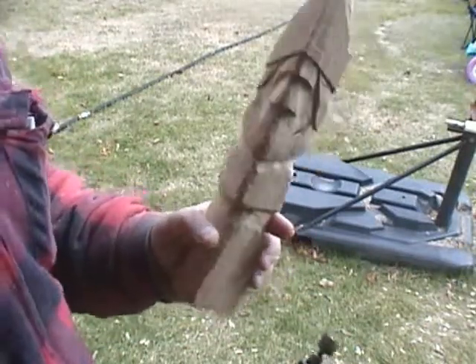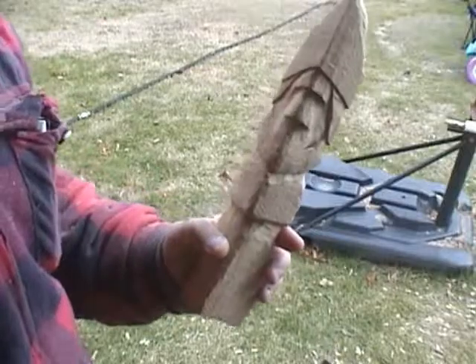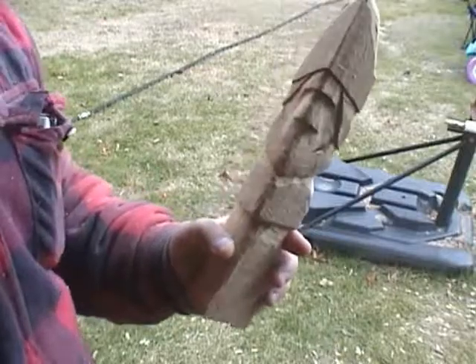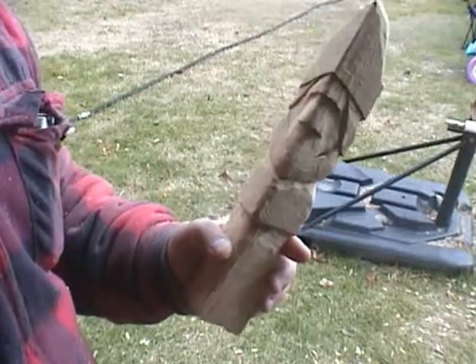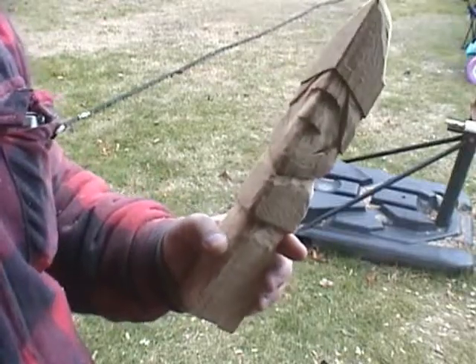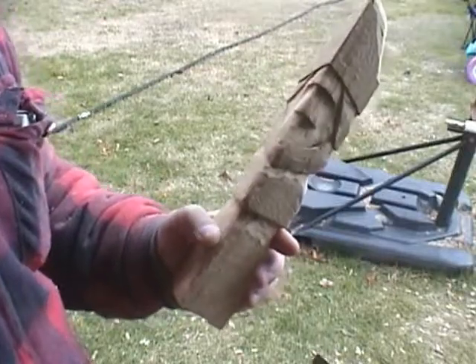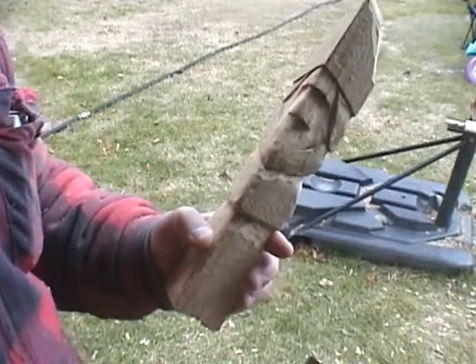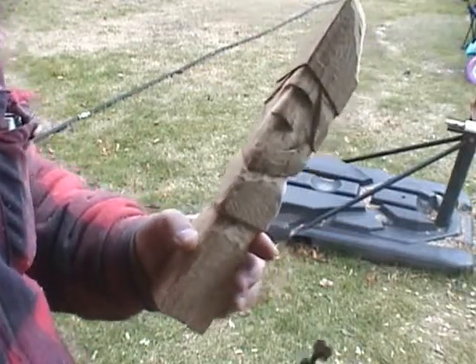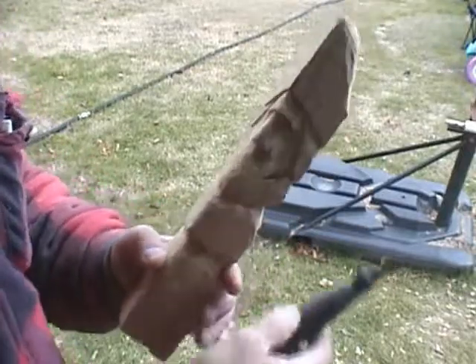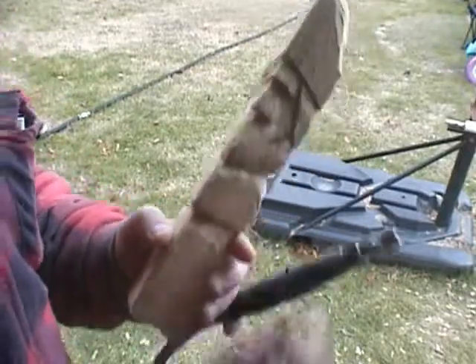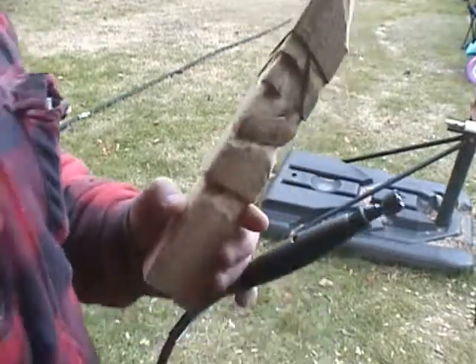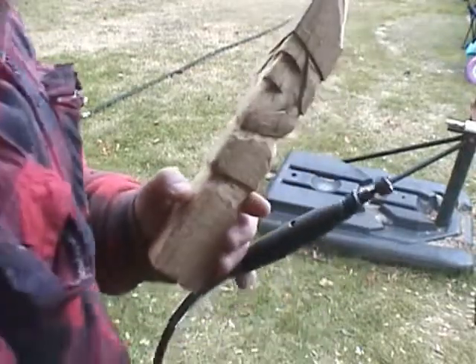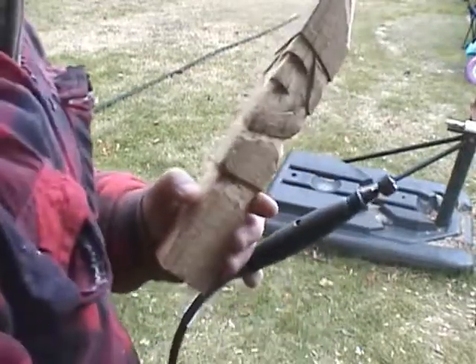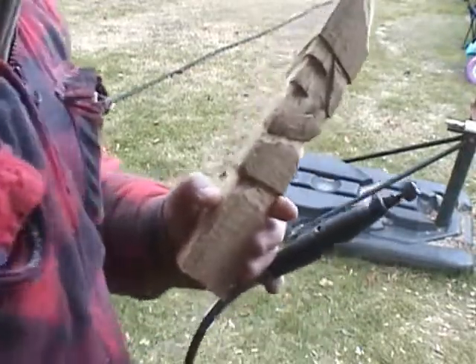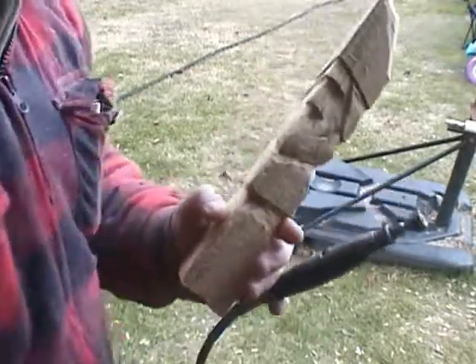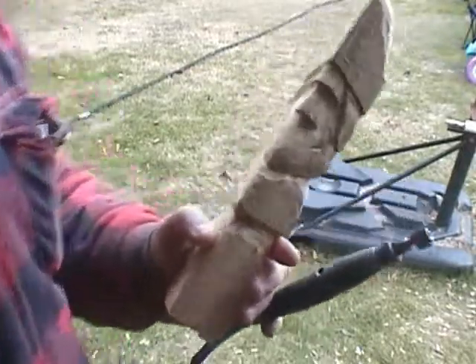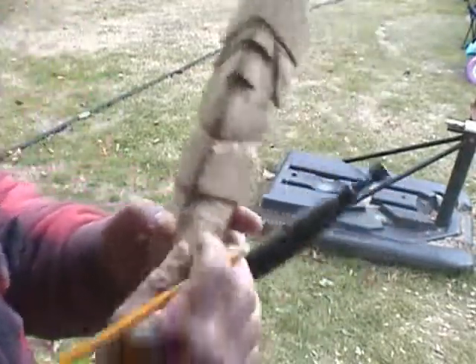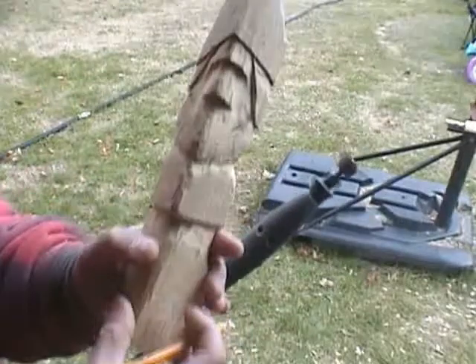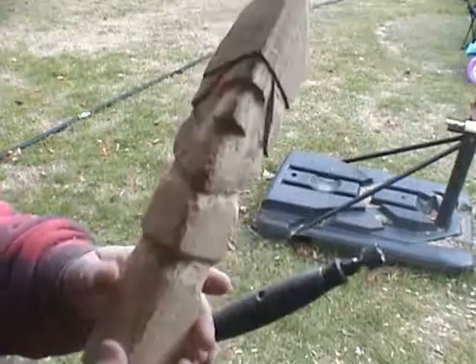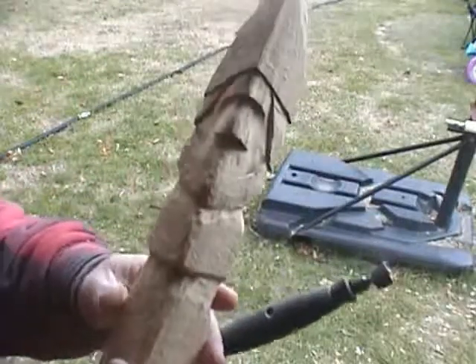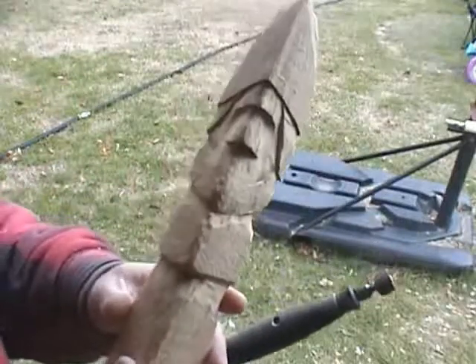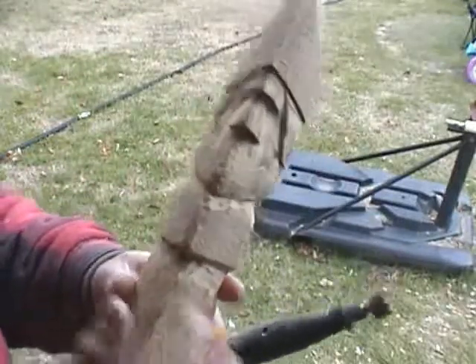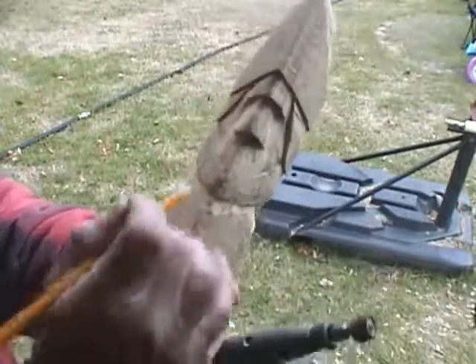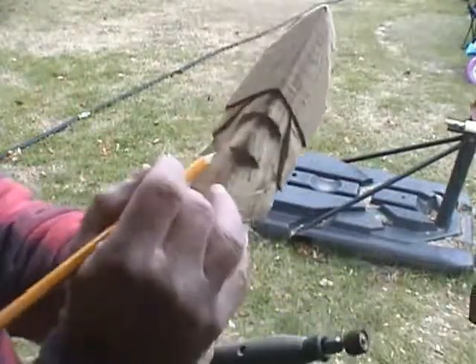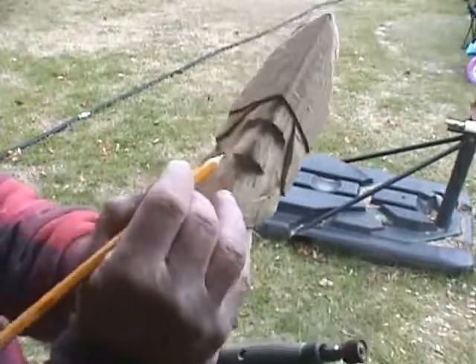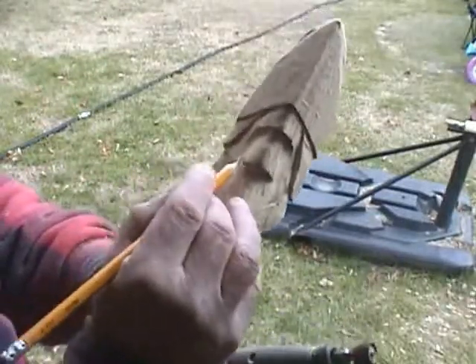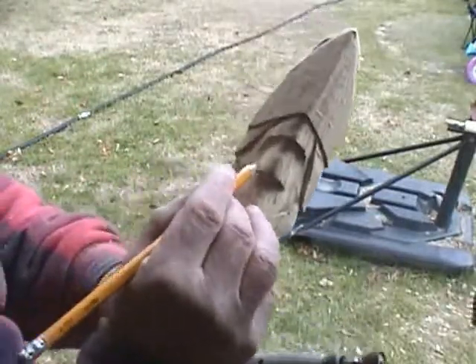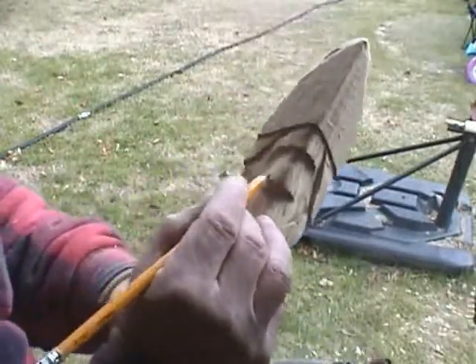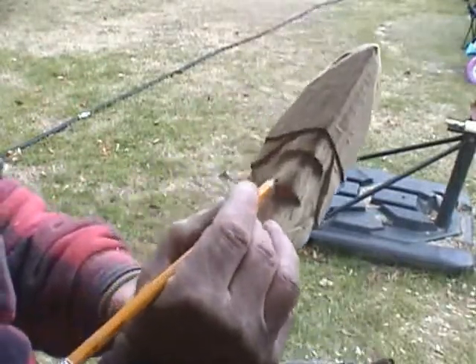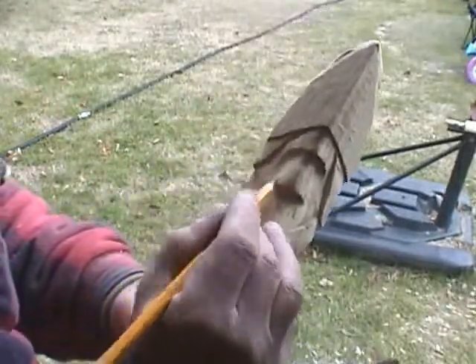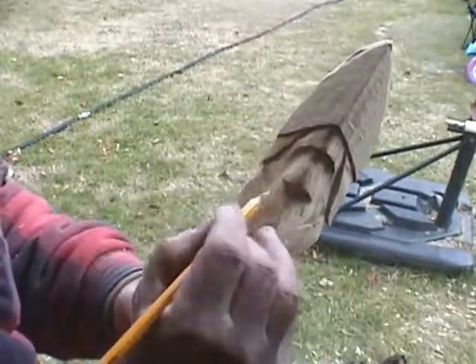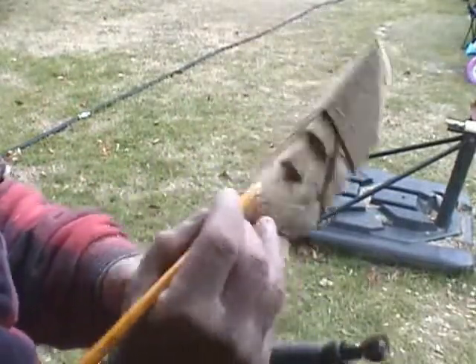Now this guy is going to need a mustache, of course, and we'll make a nice simple one for this one. It doesn't have to be a big curly one. I usually like to start around the corners of the nose.